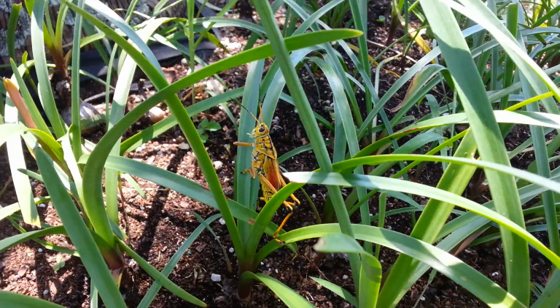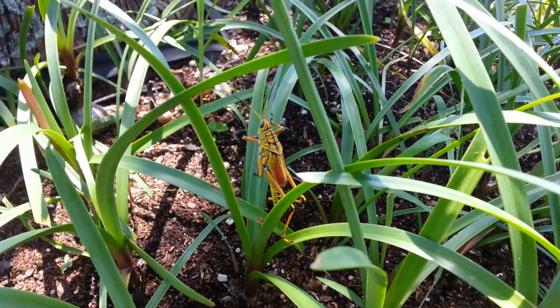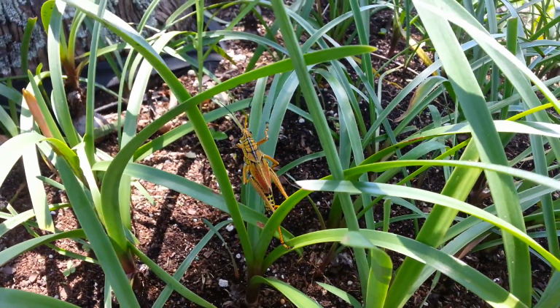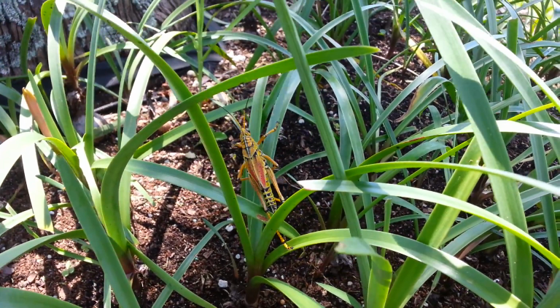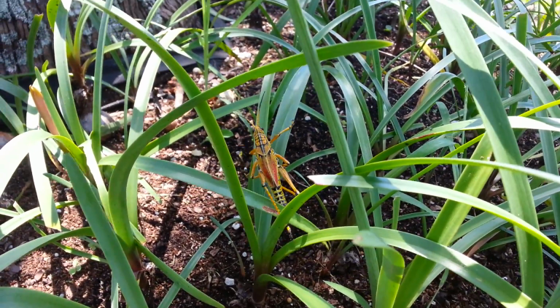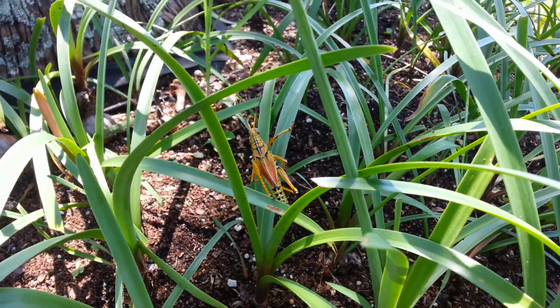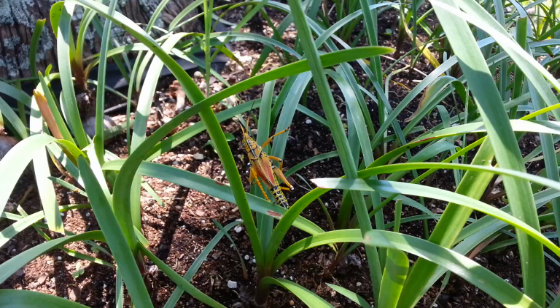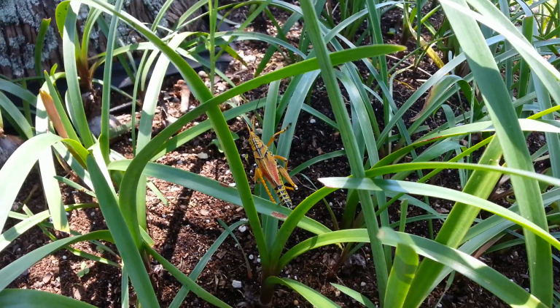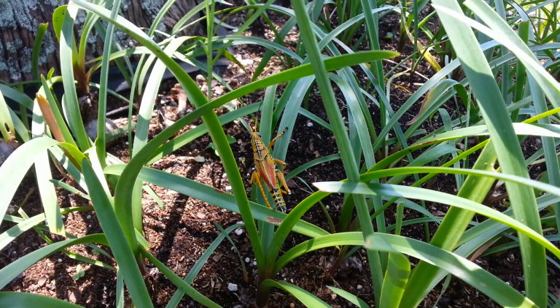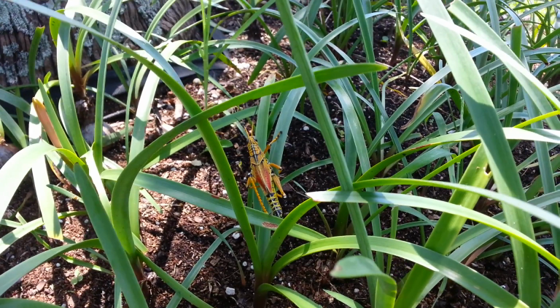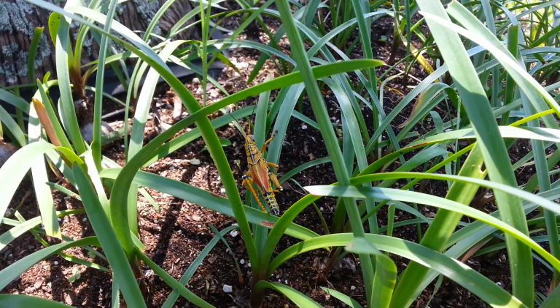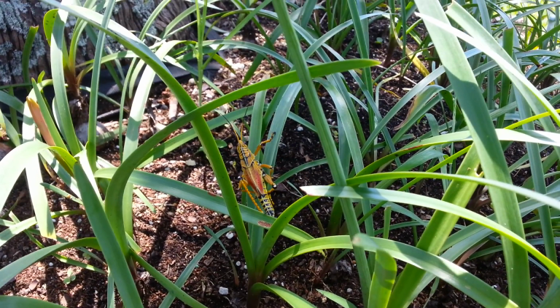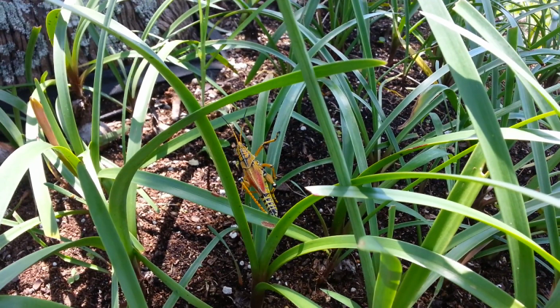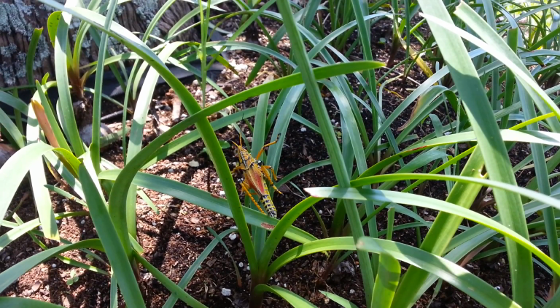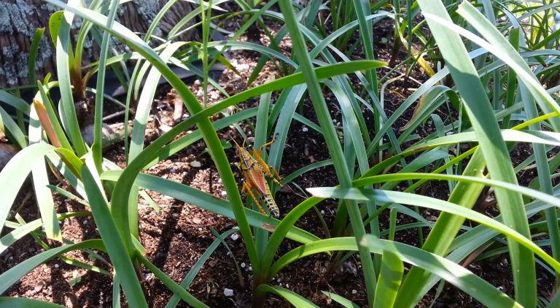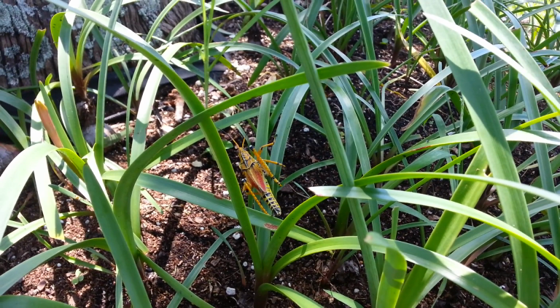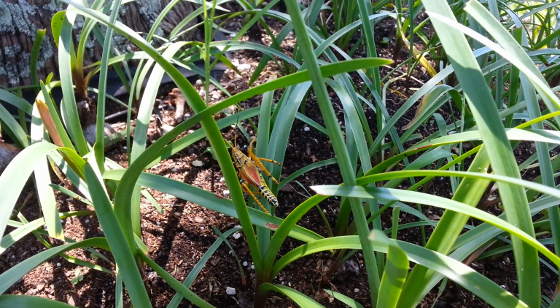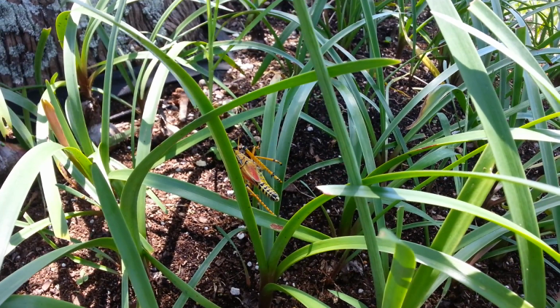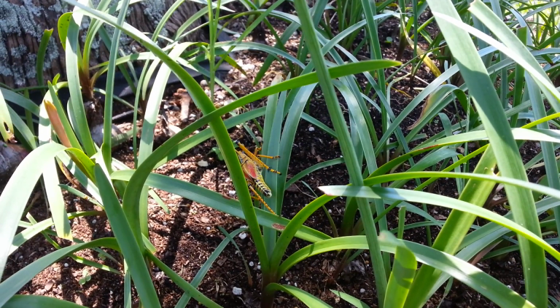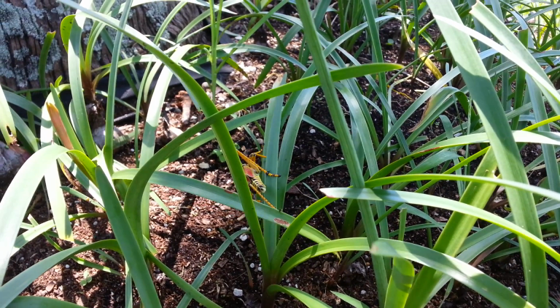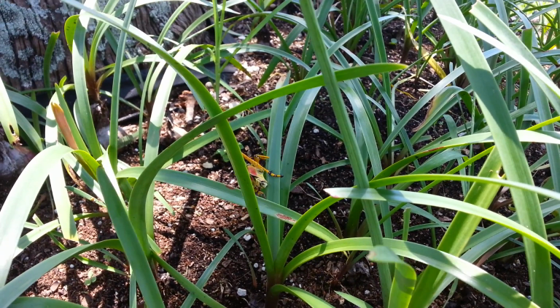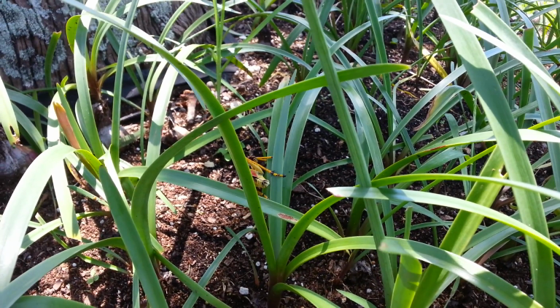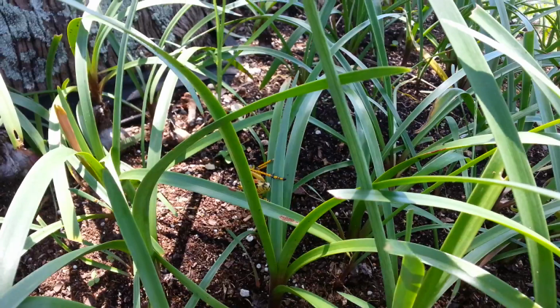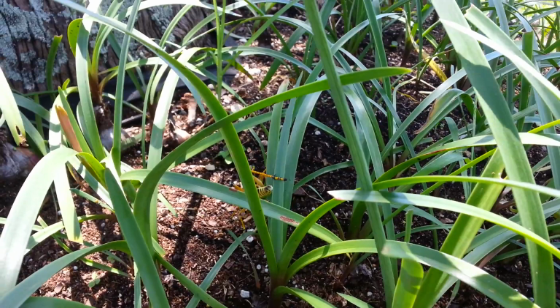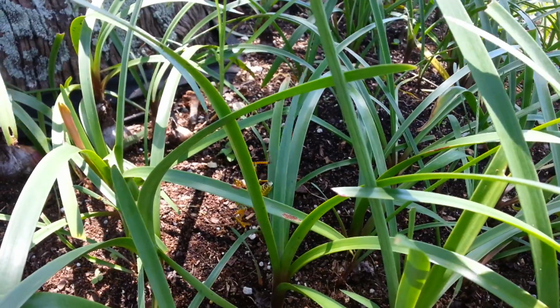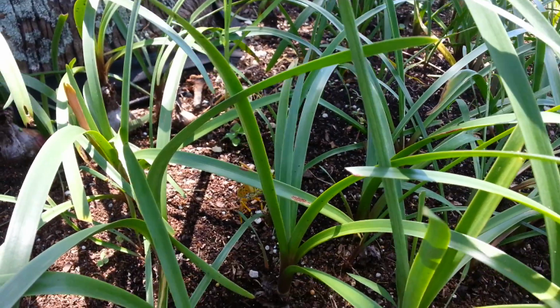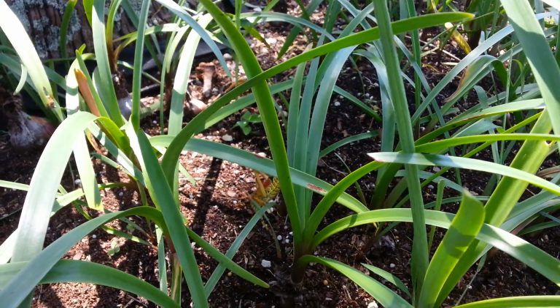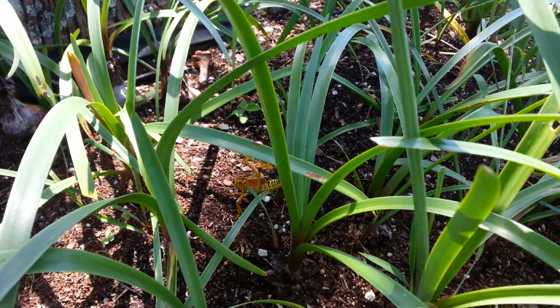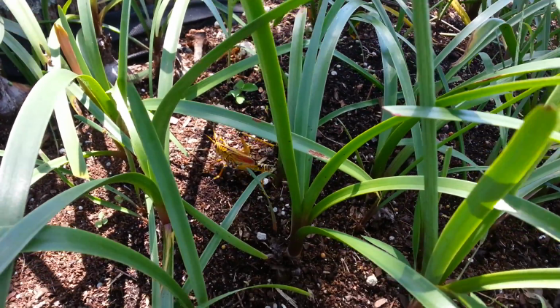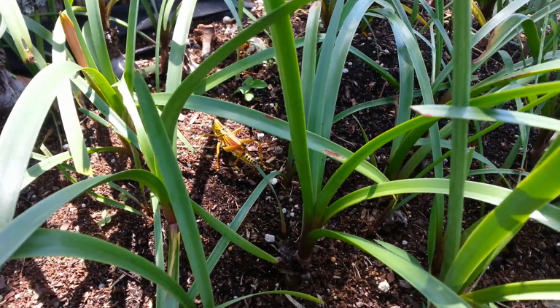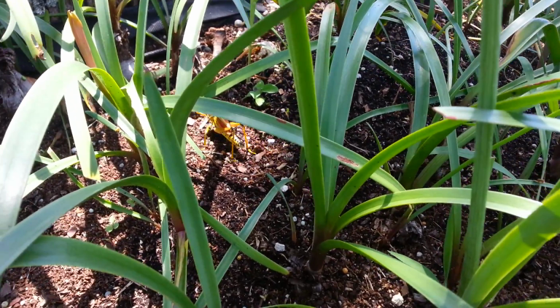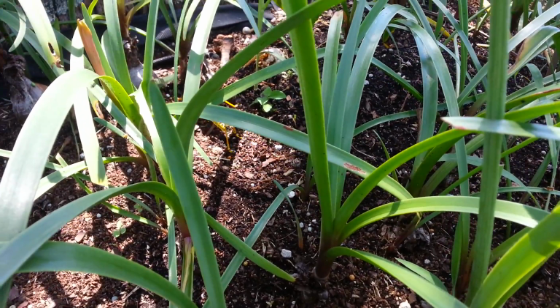One female can lay over thousands of eggs. And once a year they come out — they hibernate for approximately a whole year, and eventually they come out.